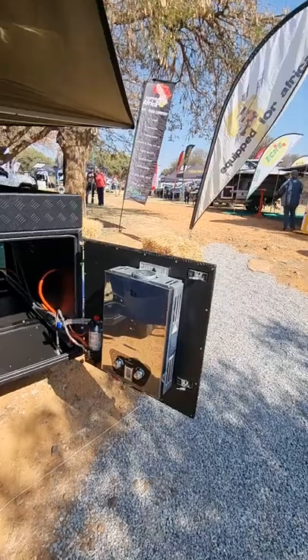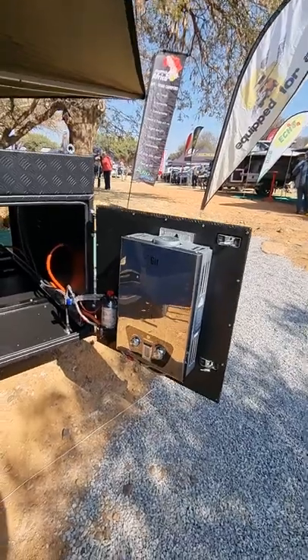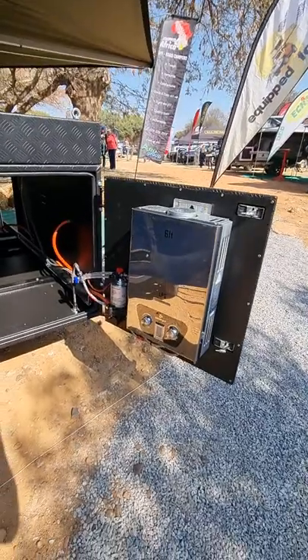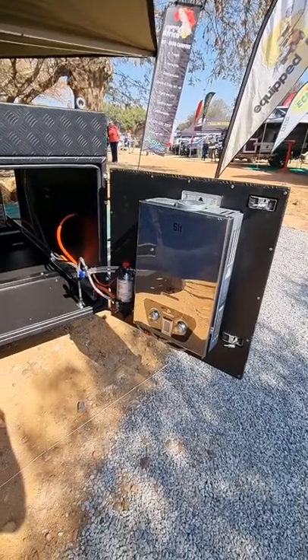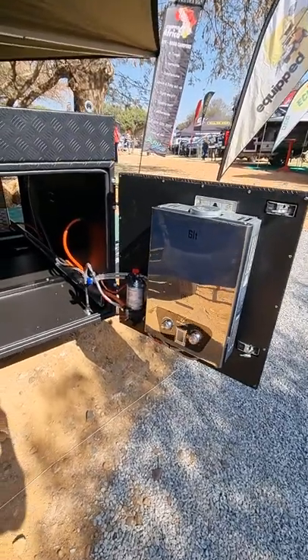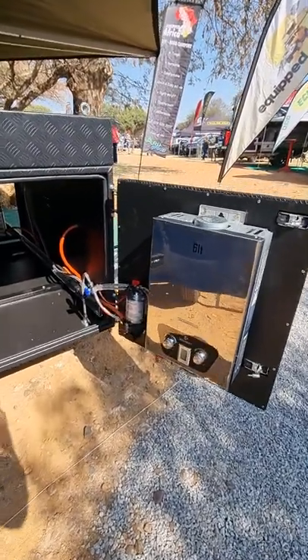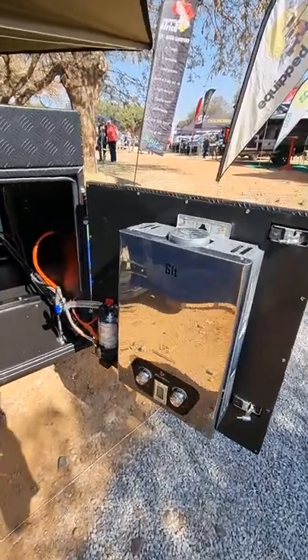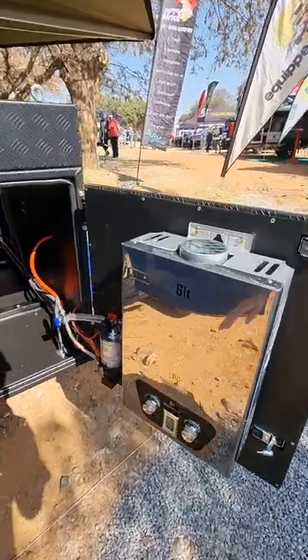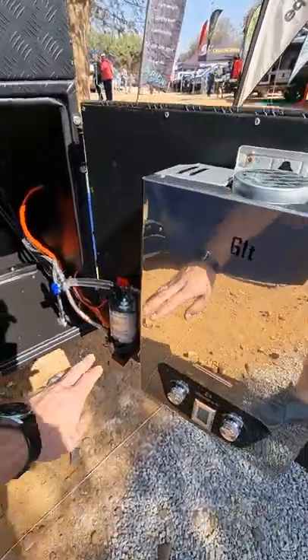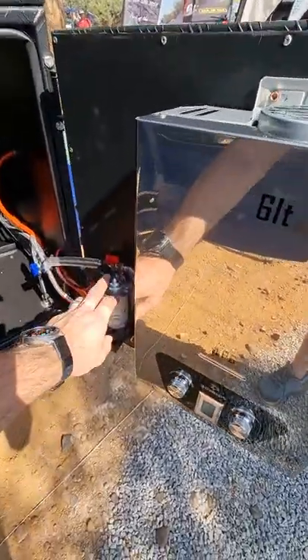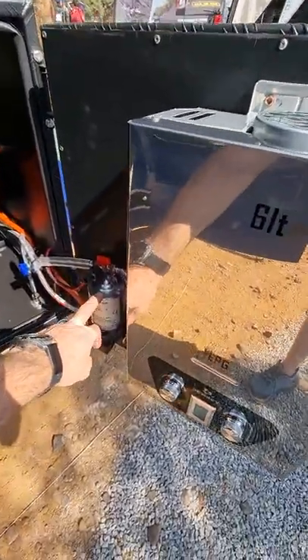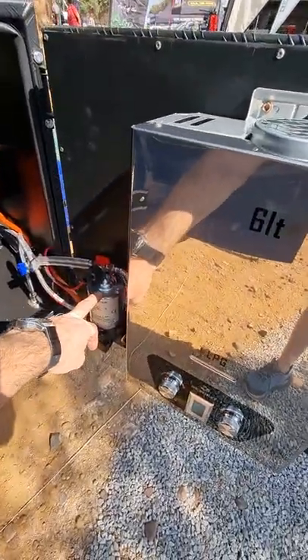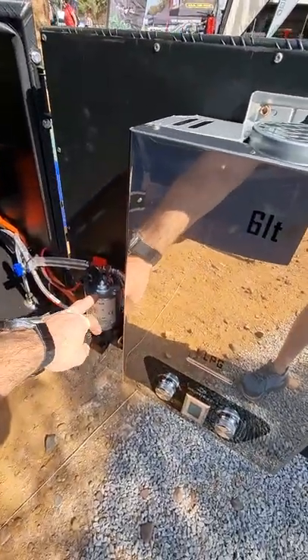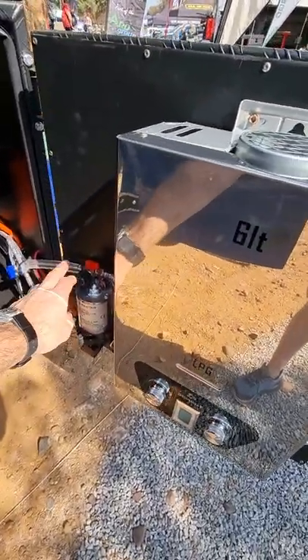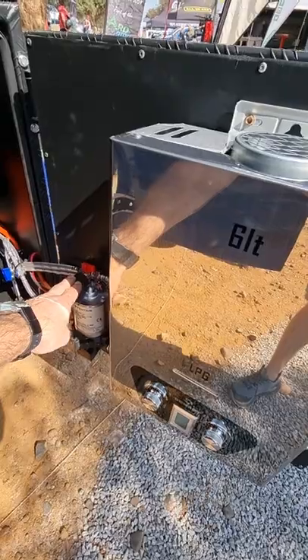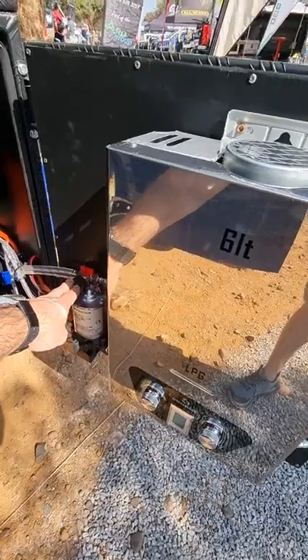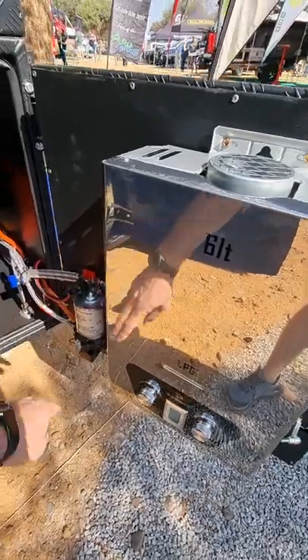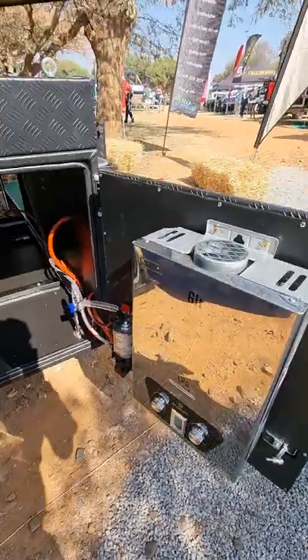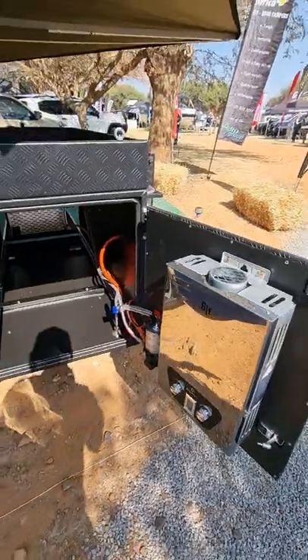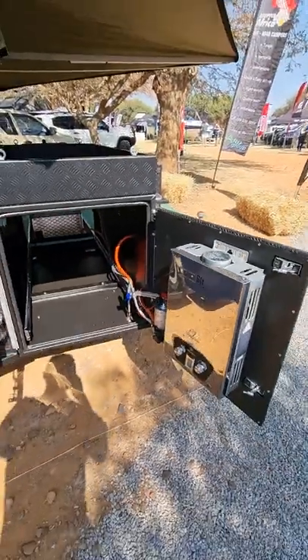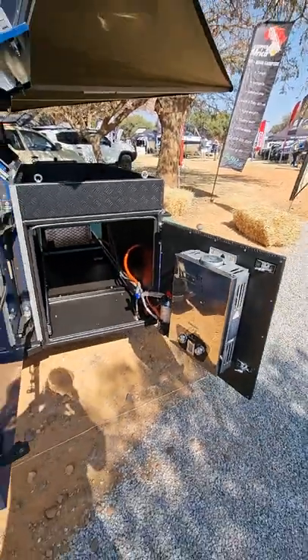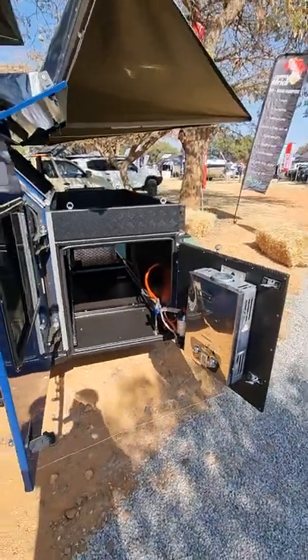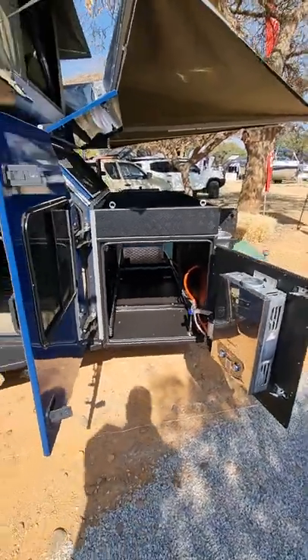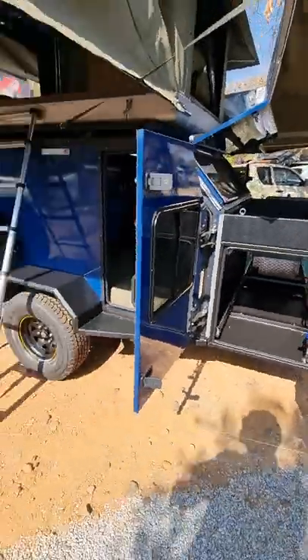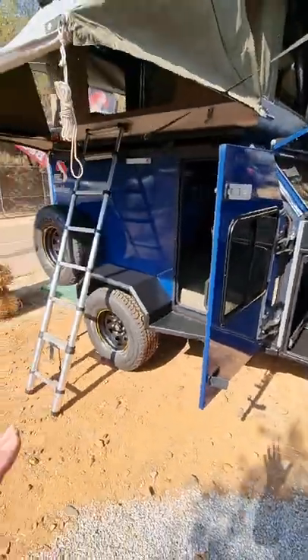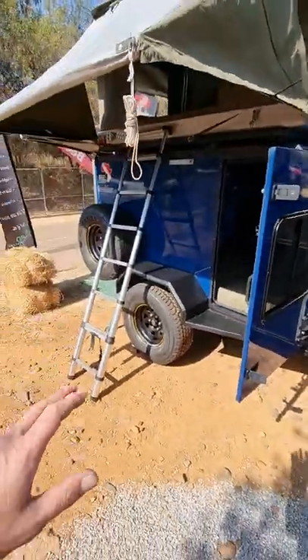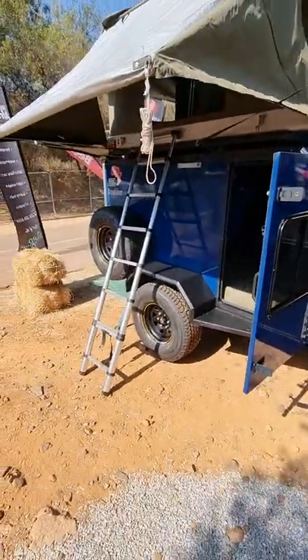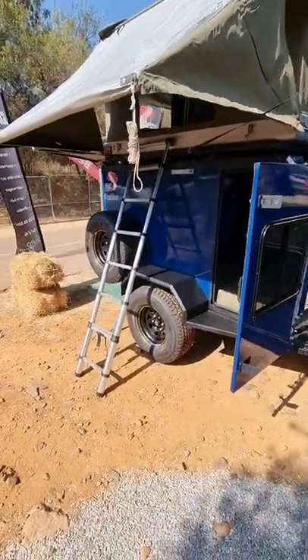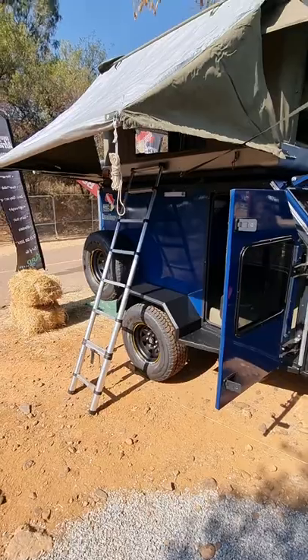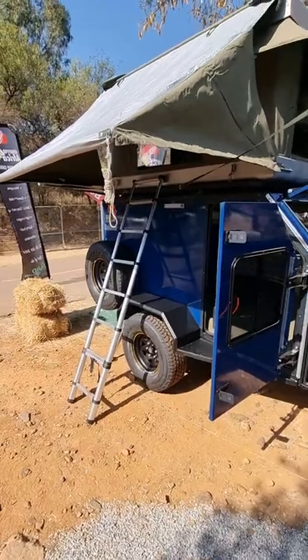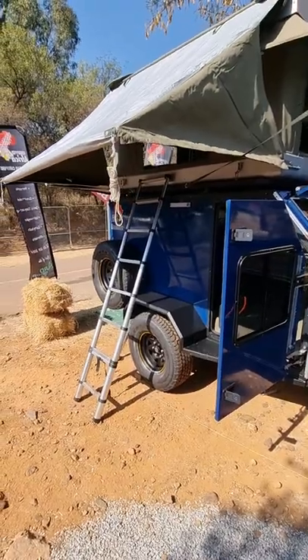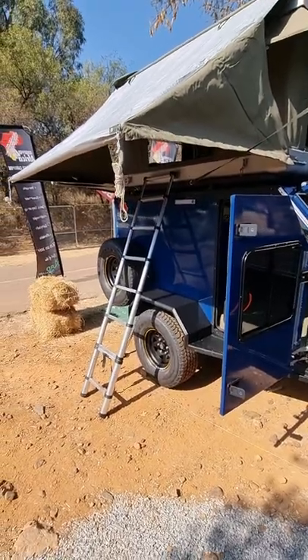Here you've got your gas connection and your power units. You've got a pump pressure pump — your shower plugs in there, and then you can set up your shower on this side or under your add-a-room.